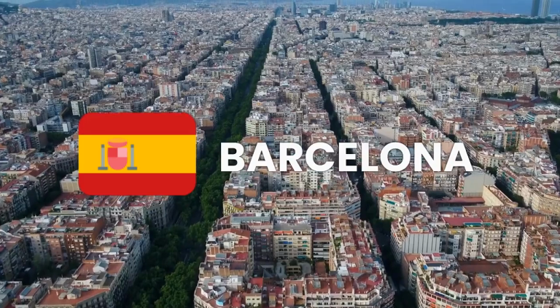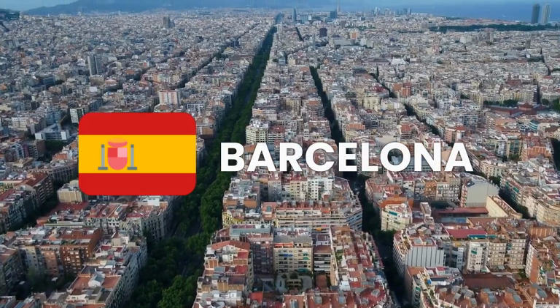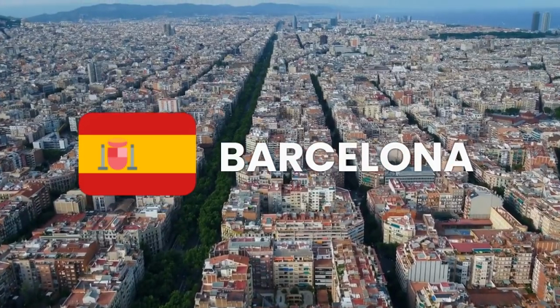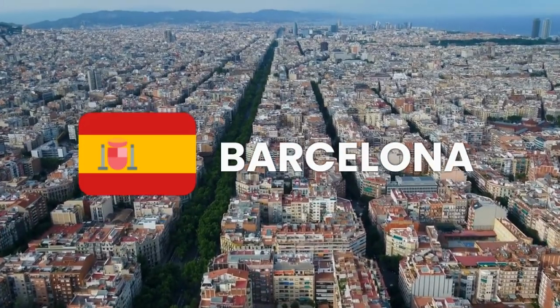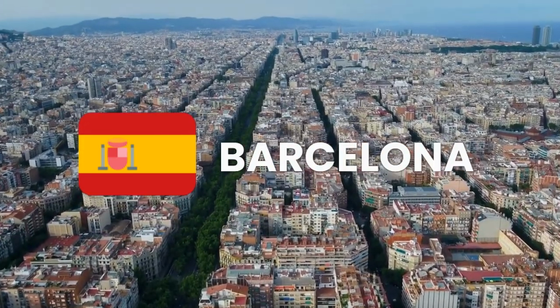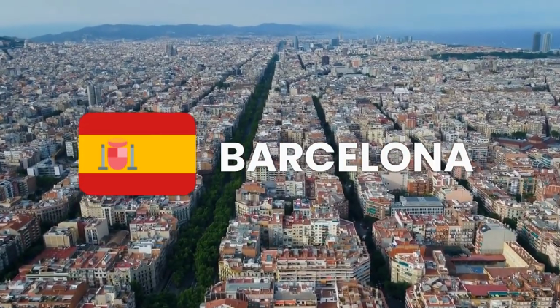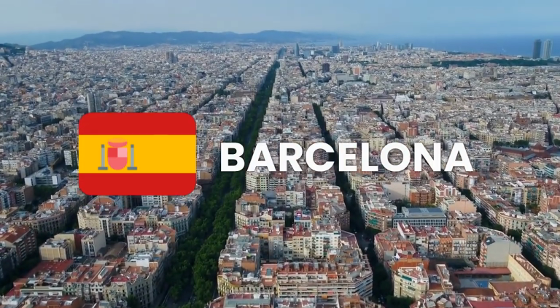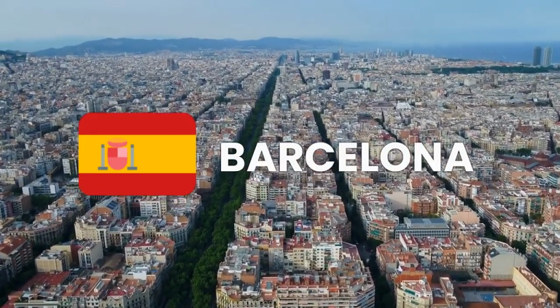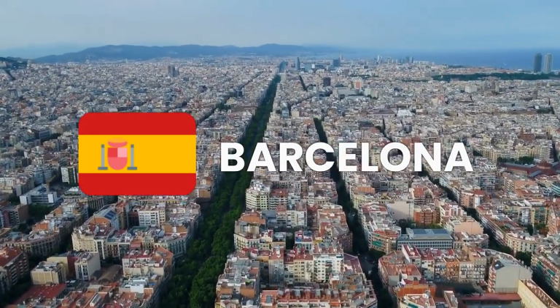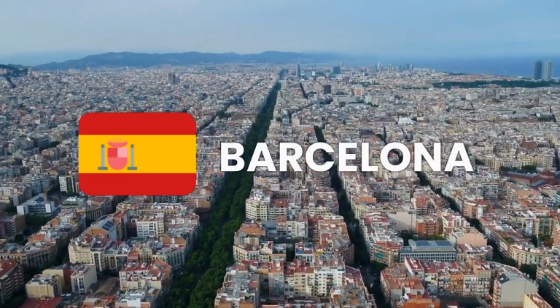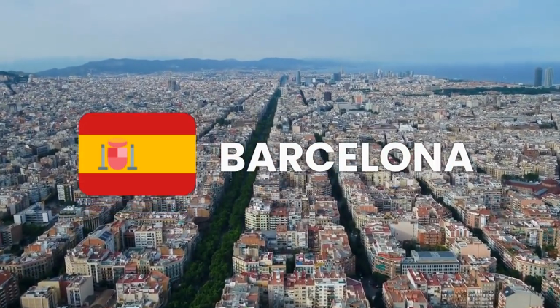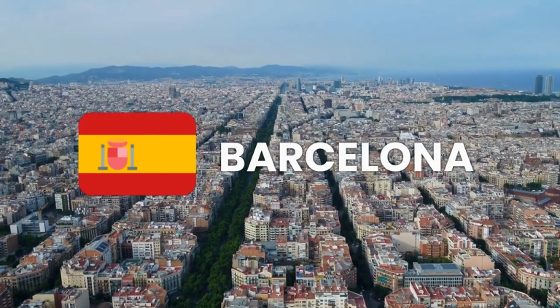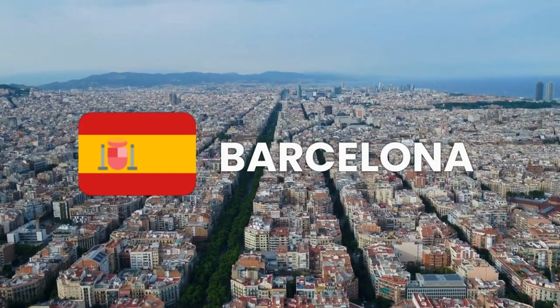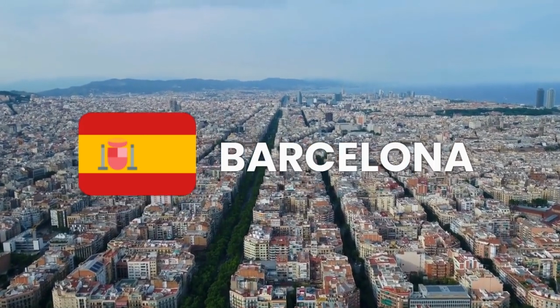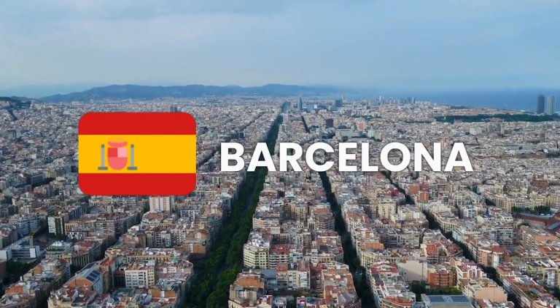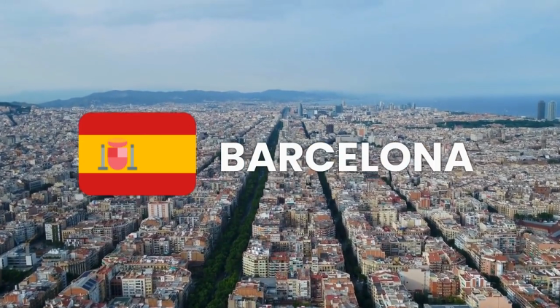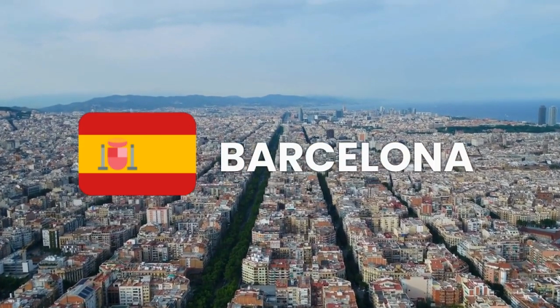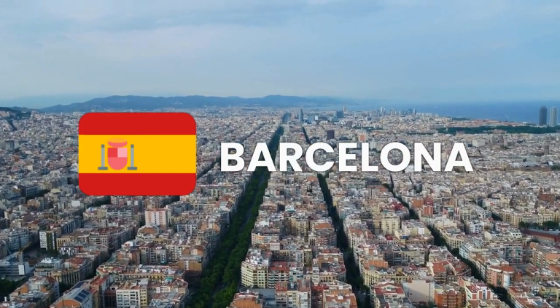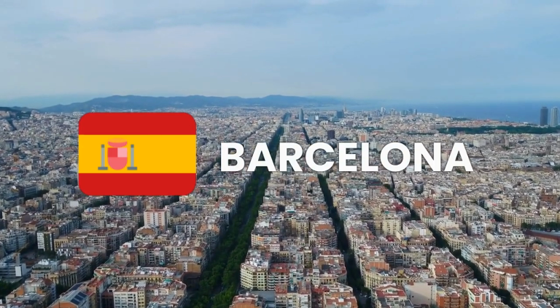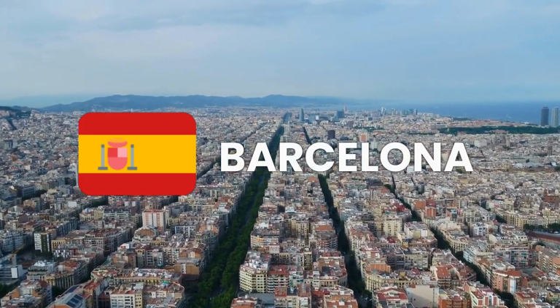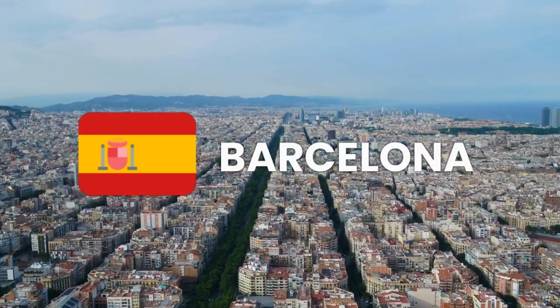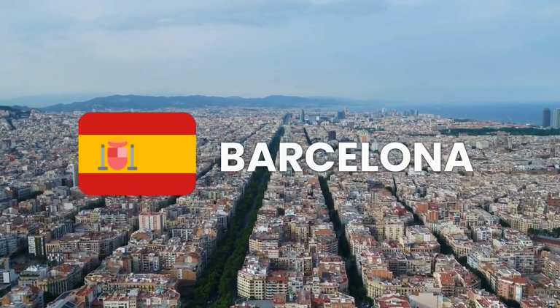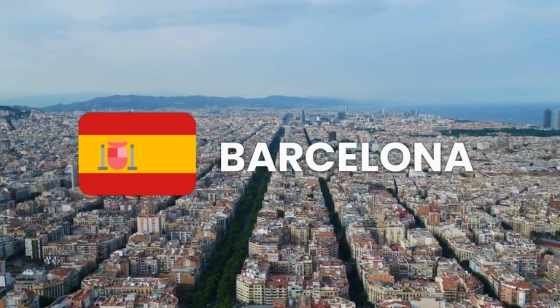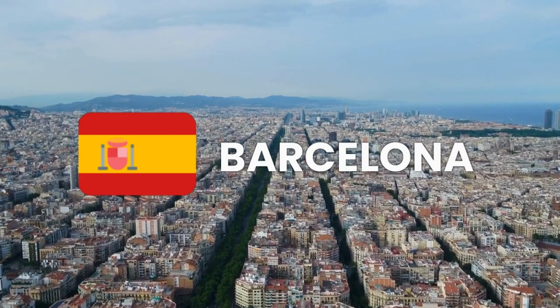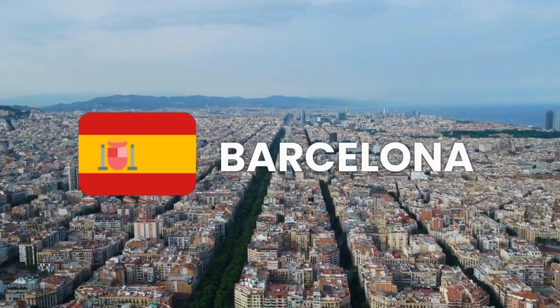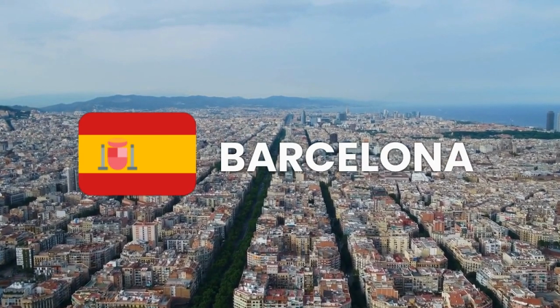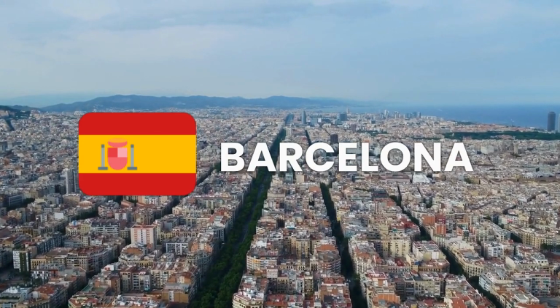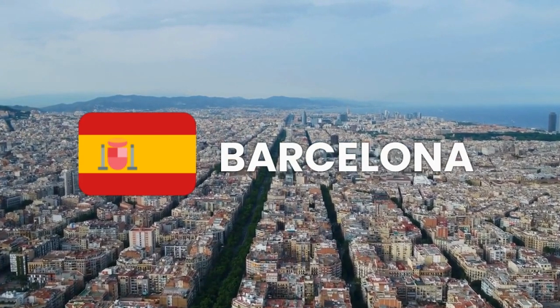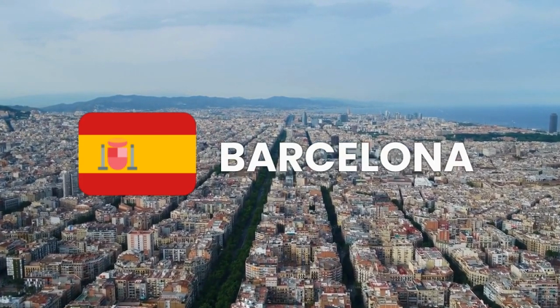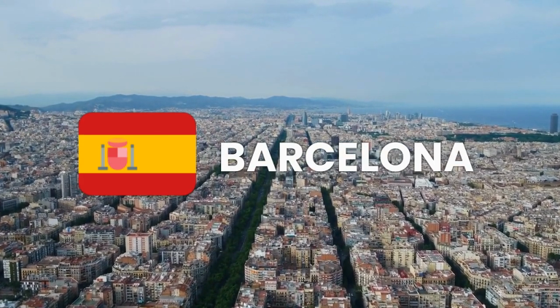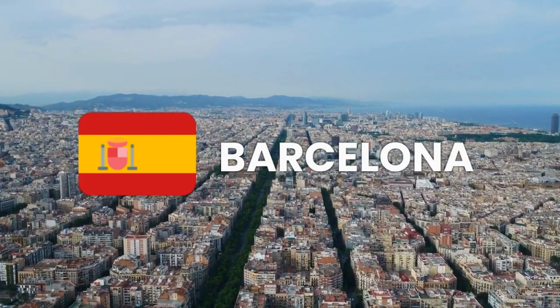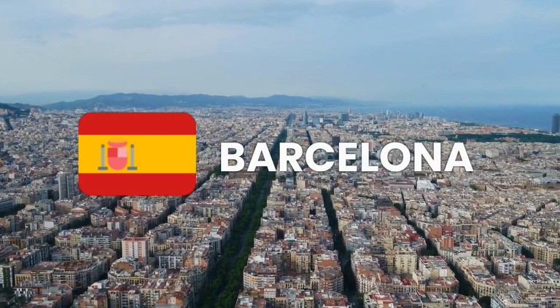Welcome to our video showcasing the vibrant and diverse city of Barcelona. In this video, we'll take you on a virtual tour of this stunning city, exploring its iconic landmarks and attractions, green spaces, museums, rich history, lively culture and cuisine.